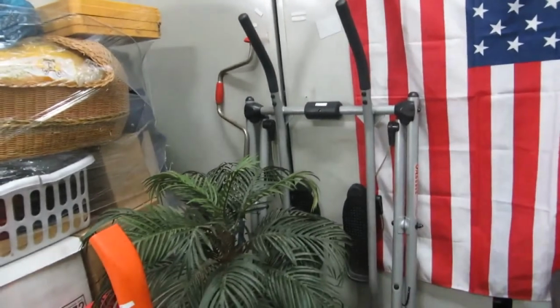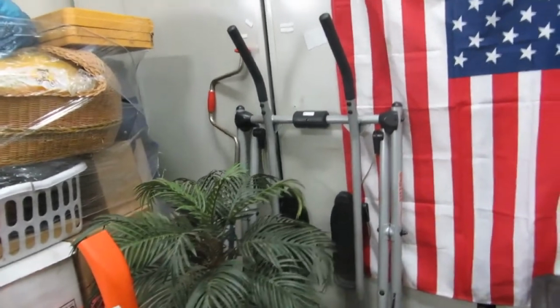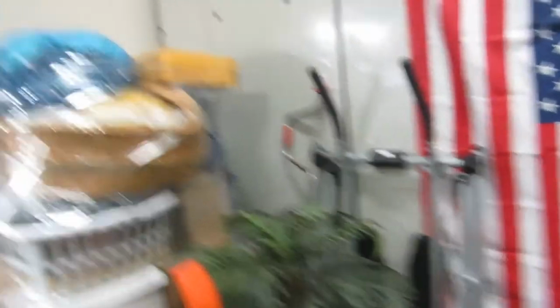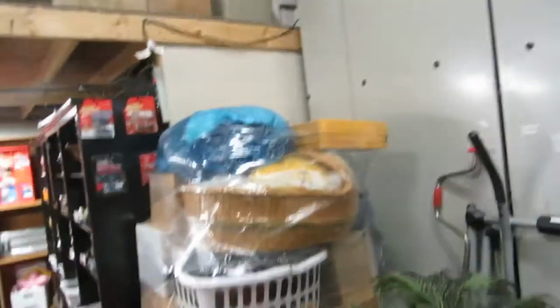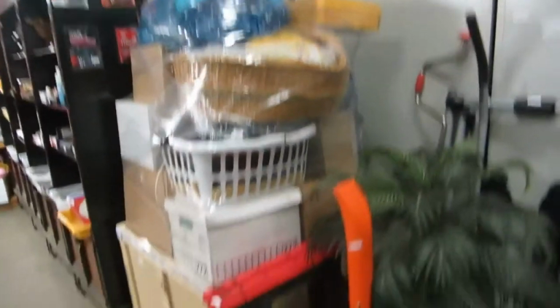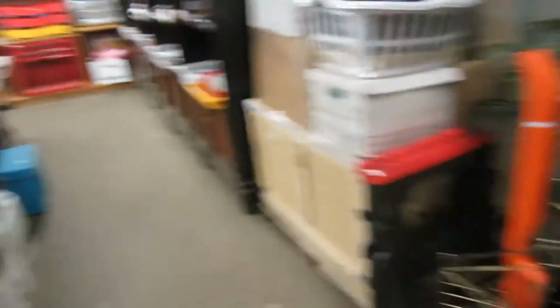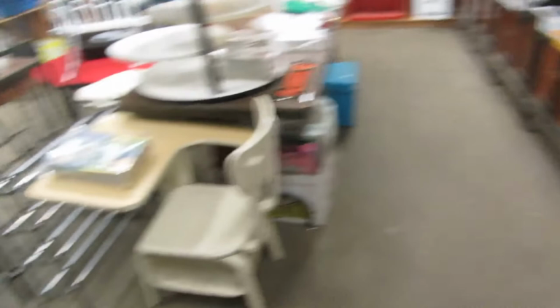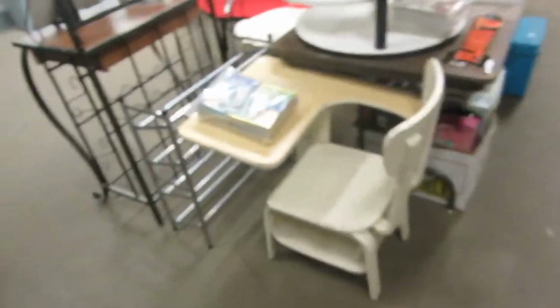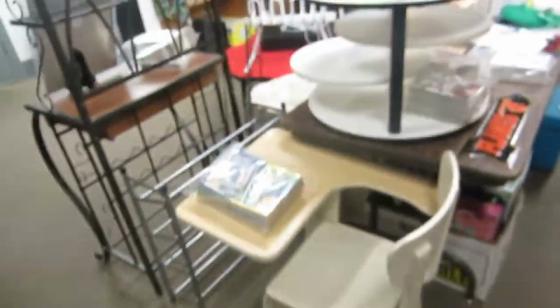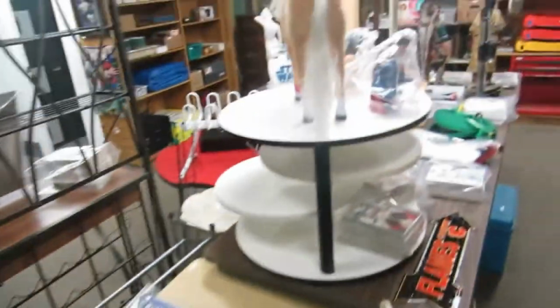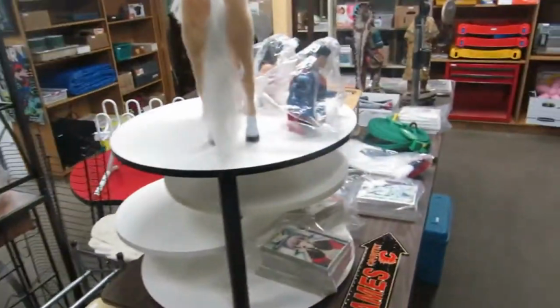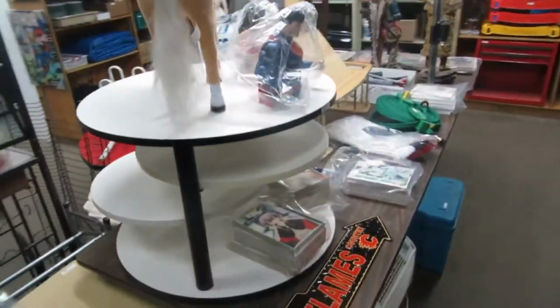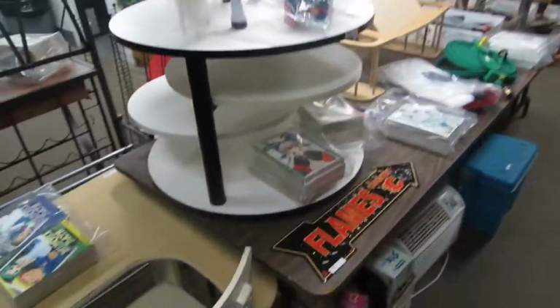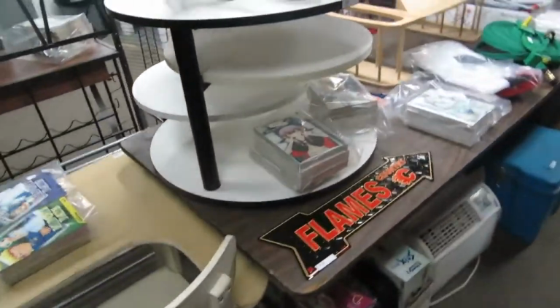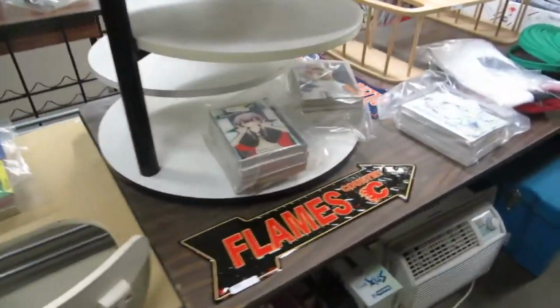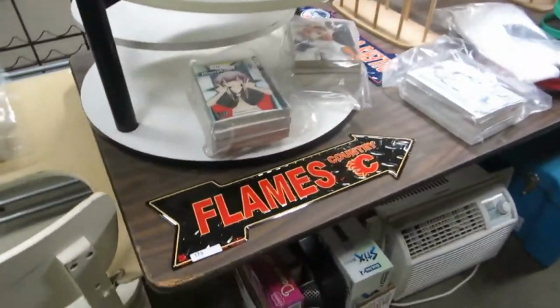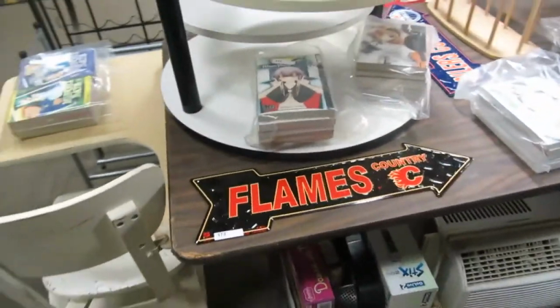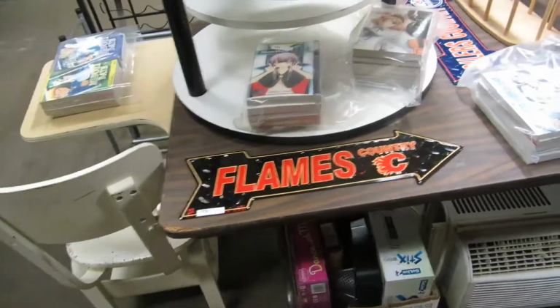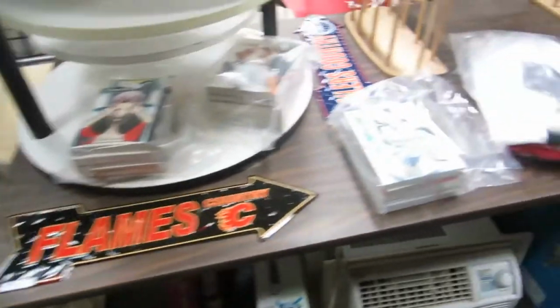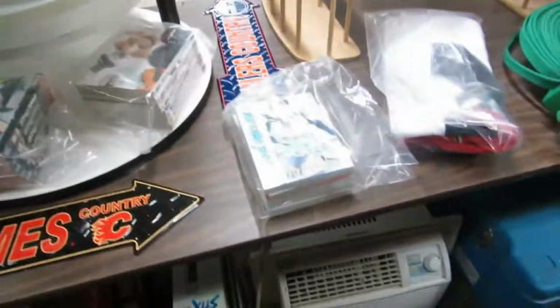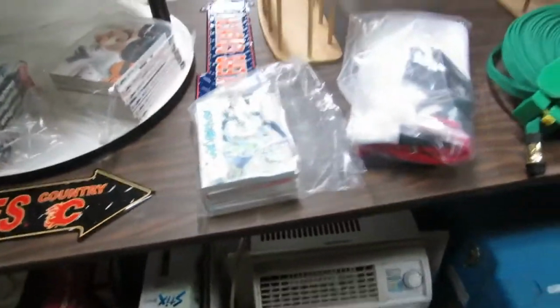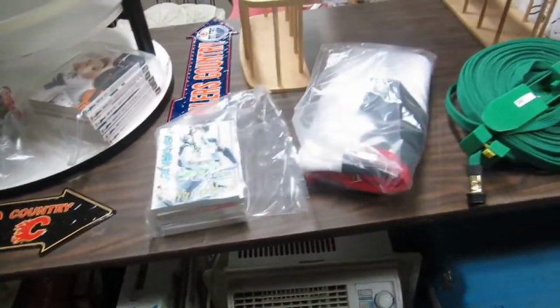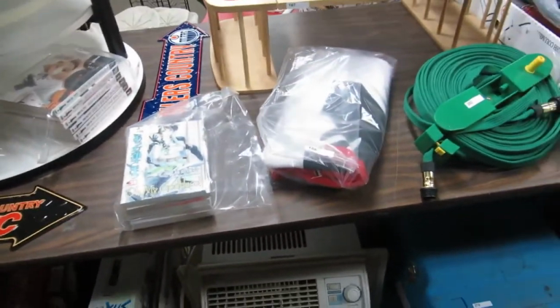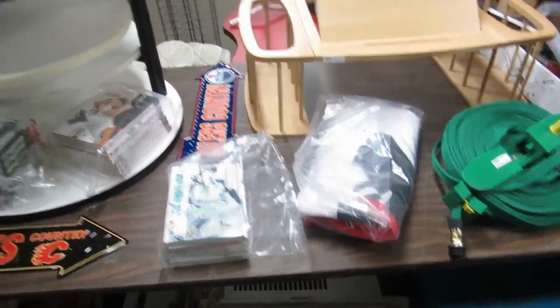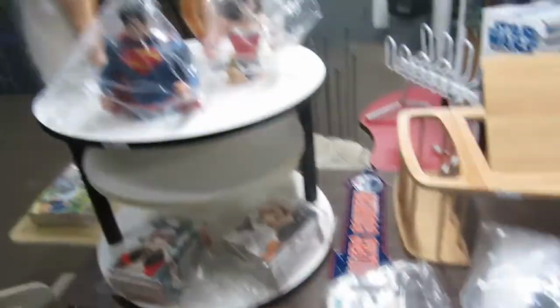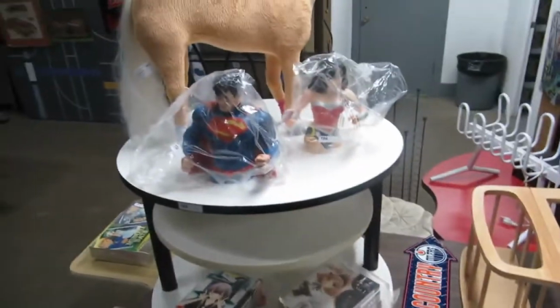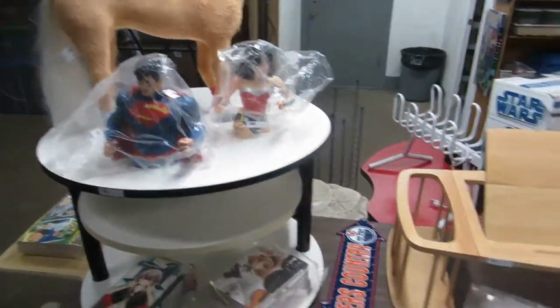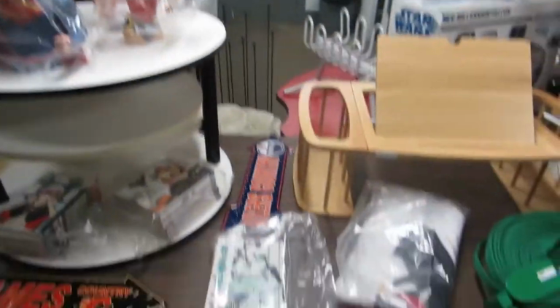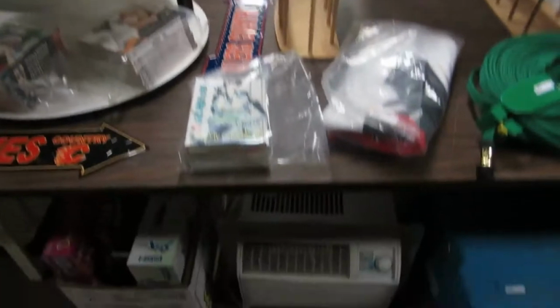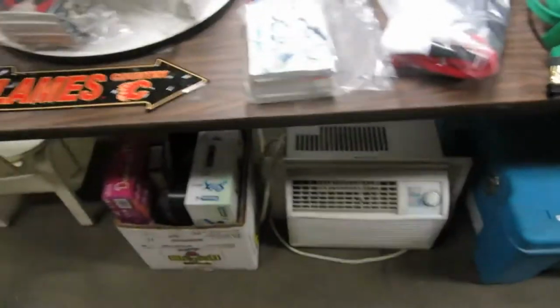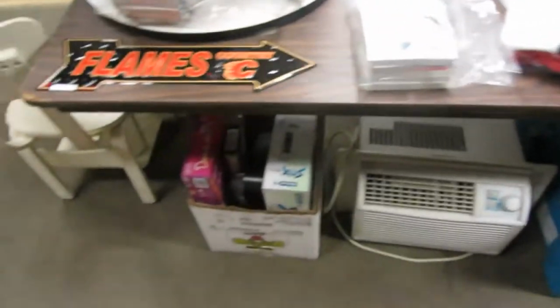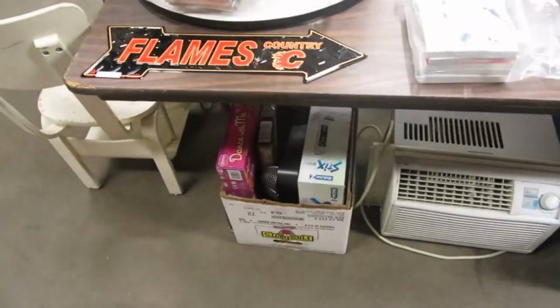A Tony Little Gazelle, storage pallets, a desk, books, banks, displays for stores. Flames, Oilers — Calgary Flames towel, Superman, Wonder Woman, air conditioners, puzzles.